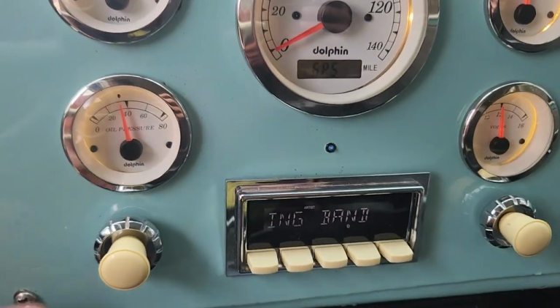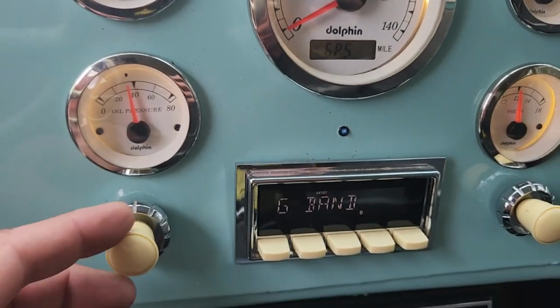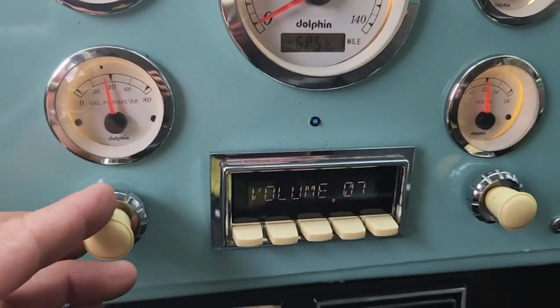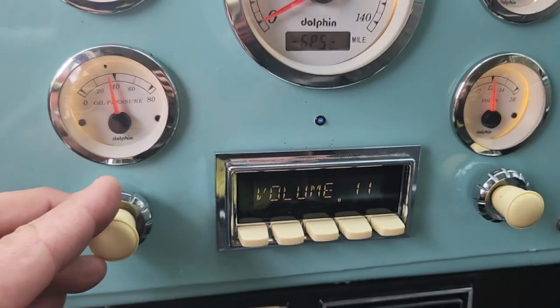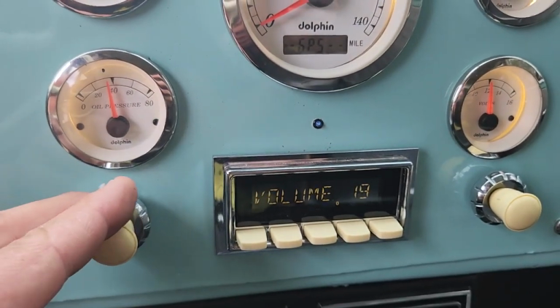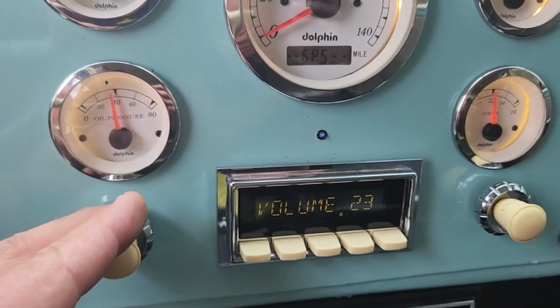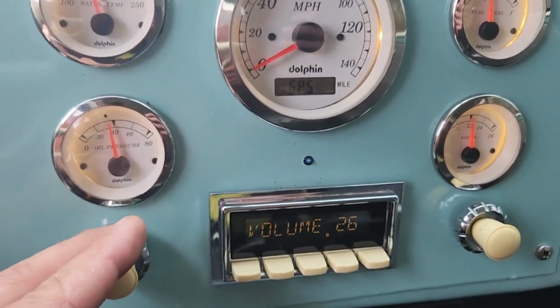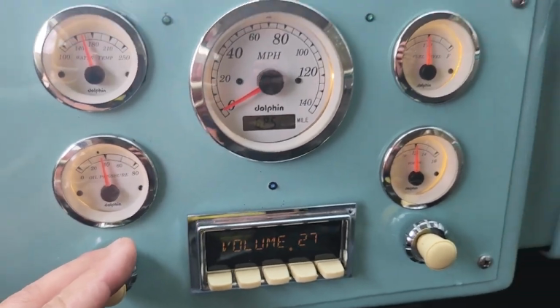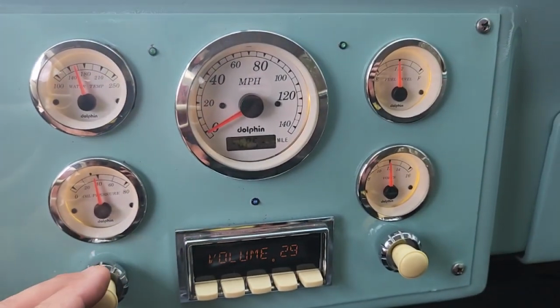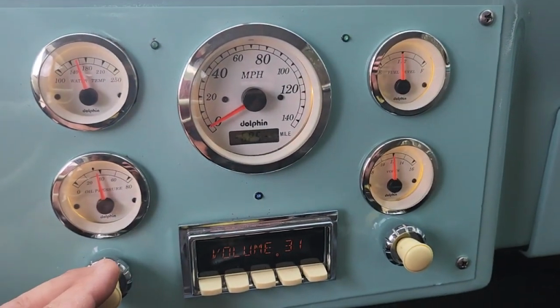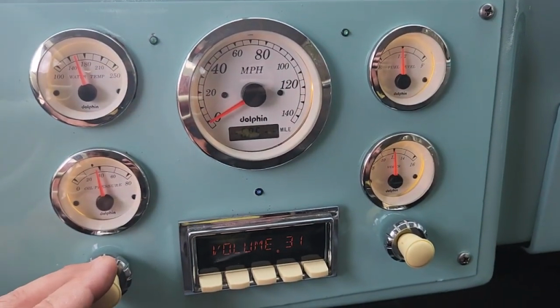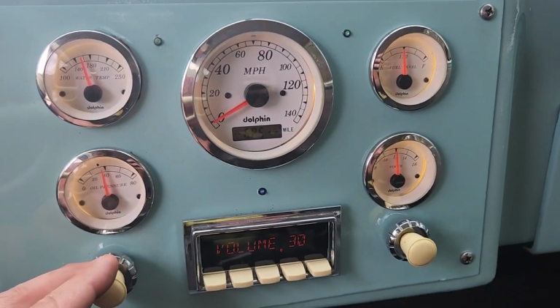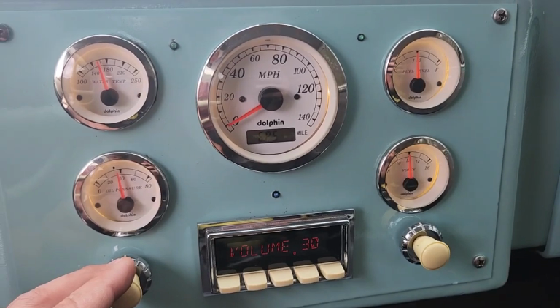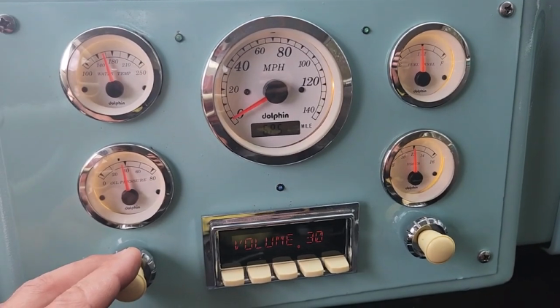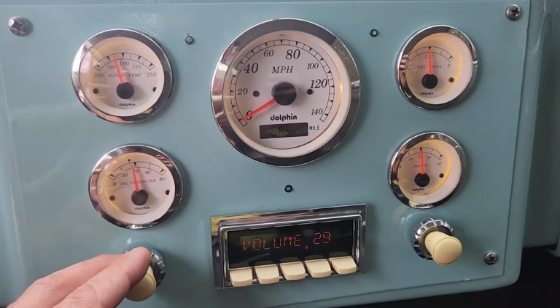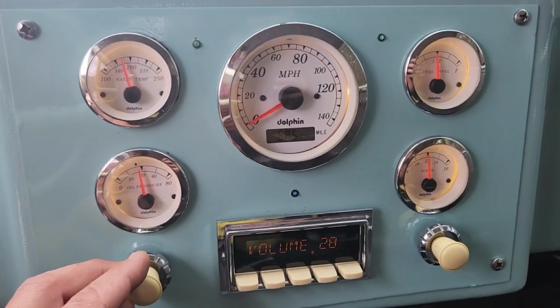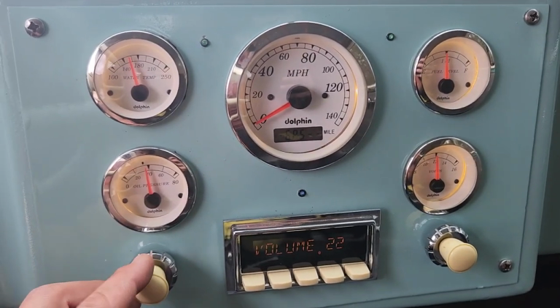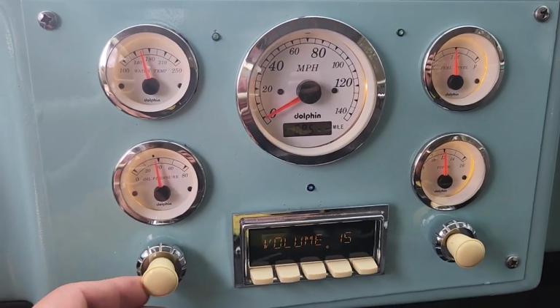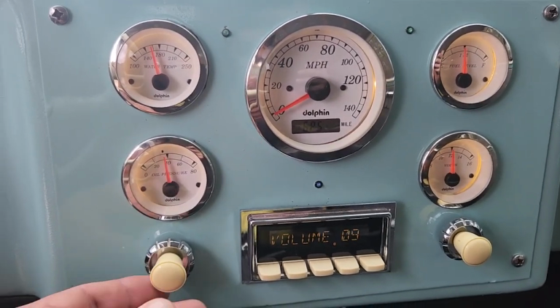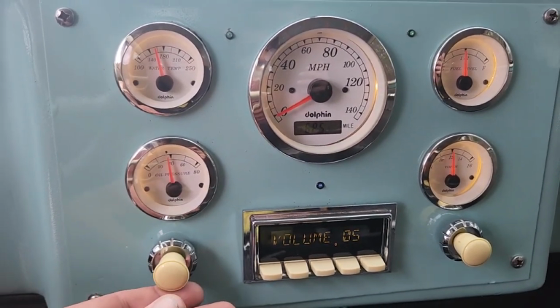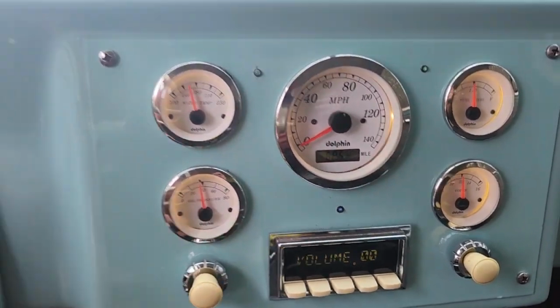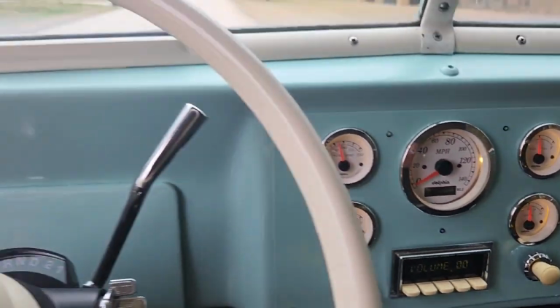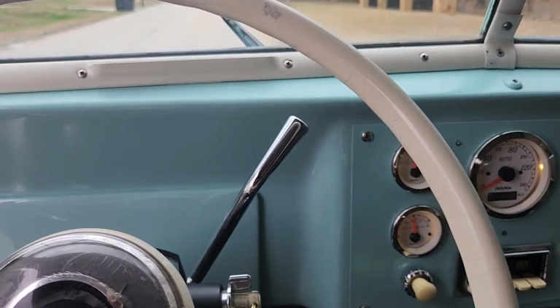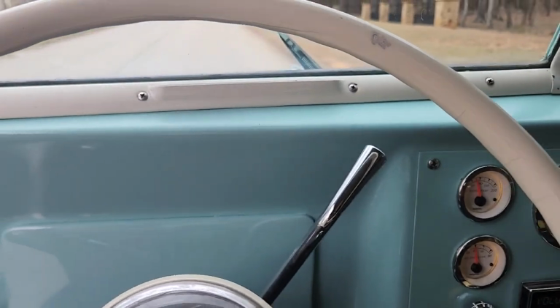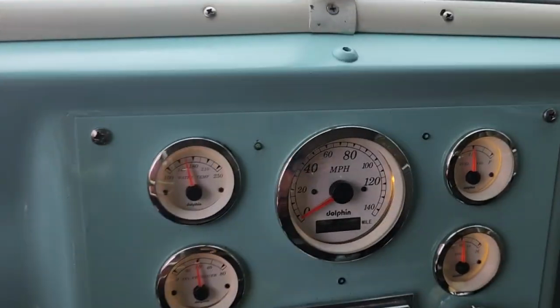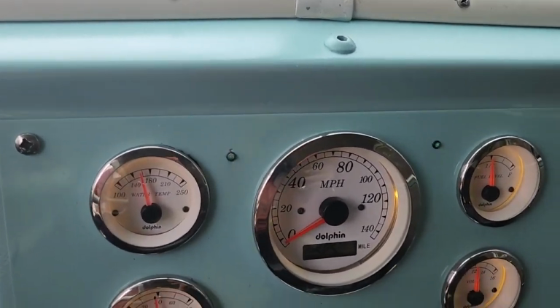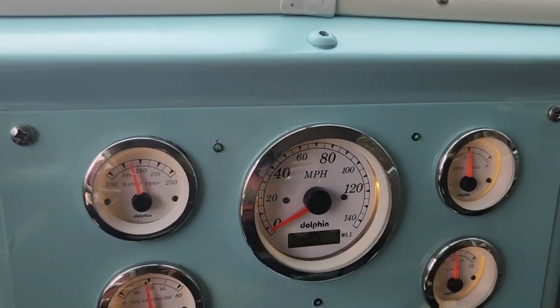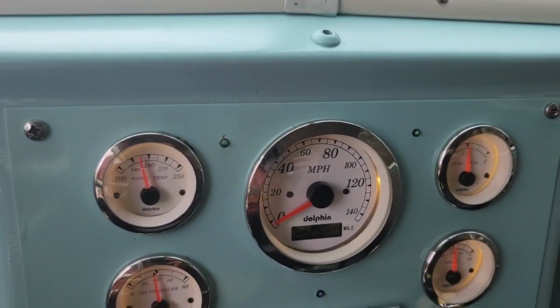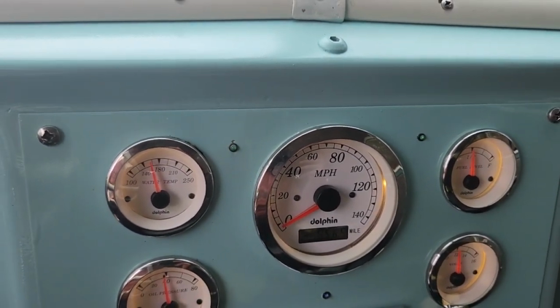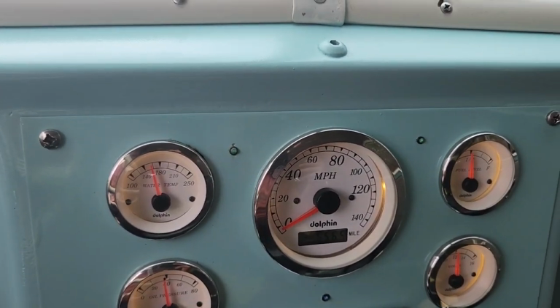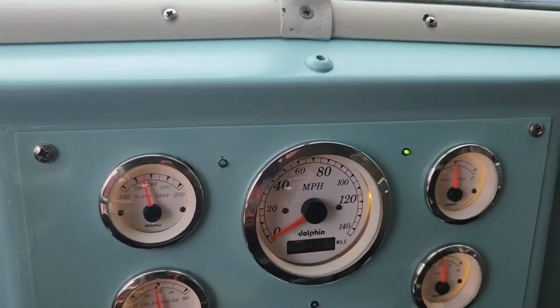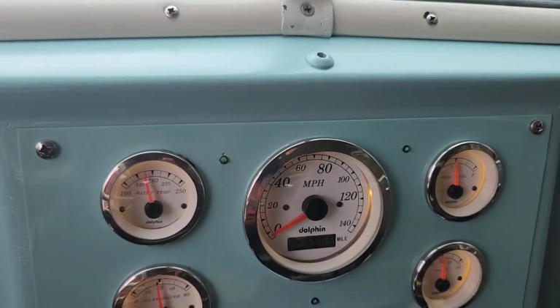Bluetooth radio hooks right up. We've got turn signal indicators inside.